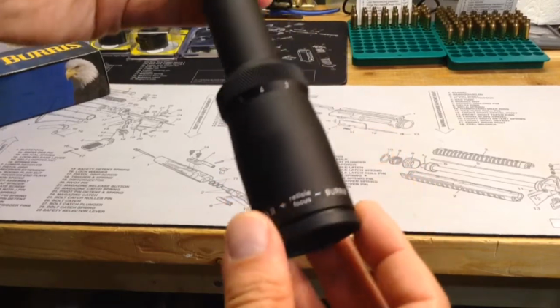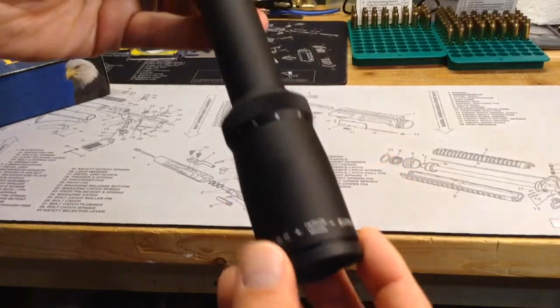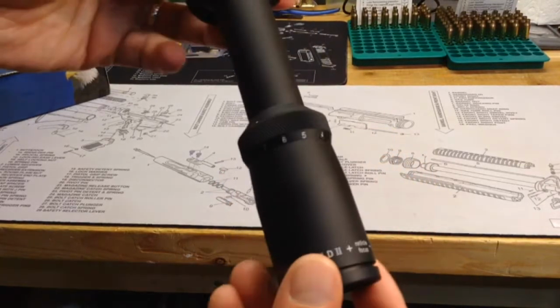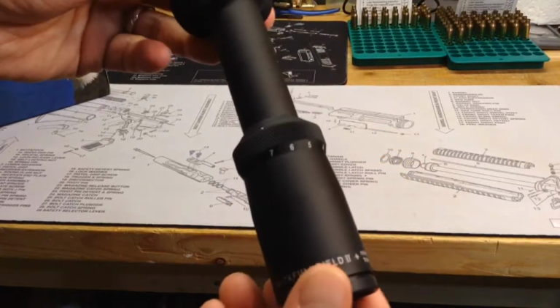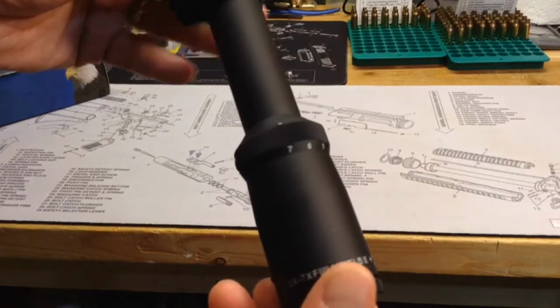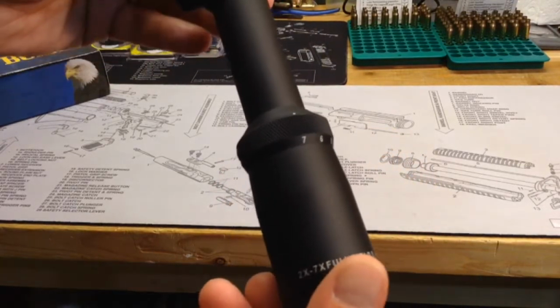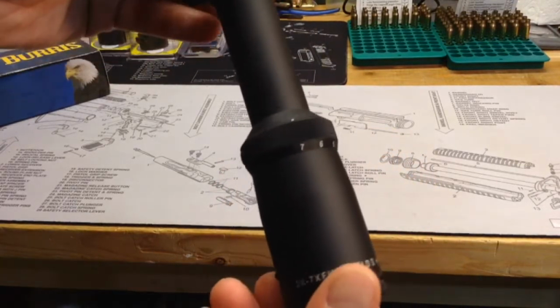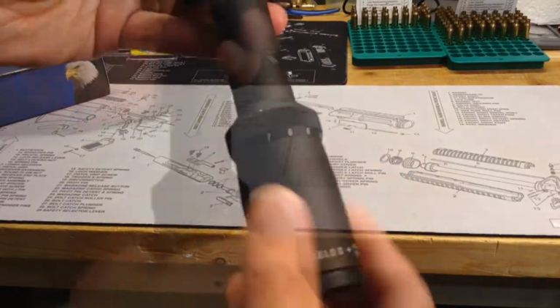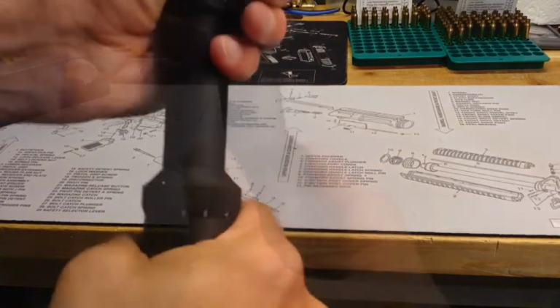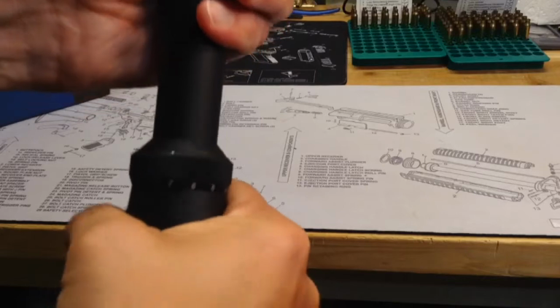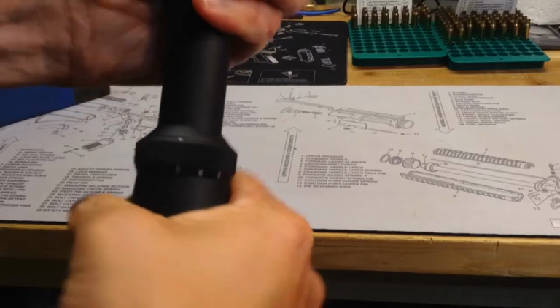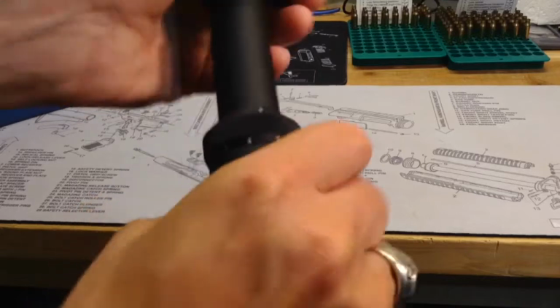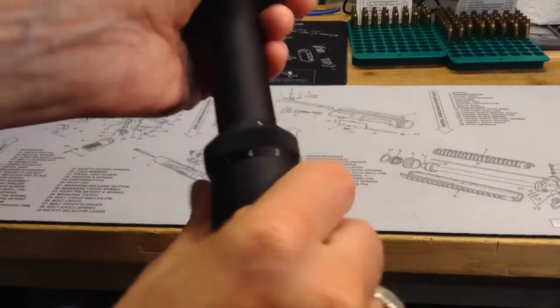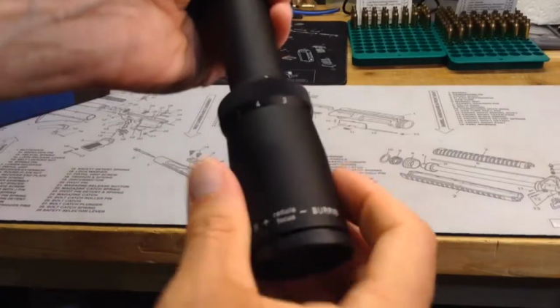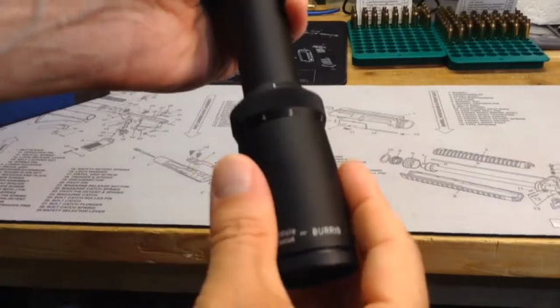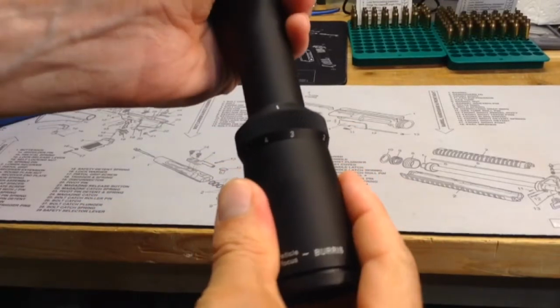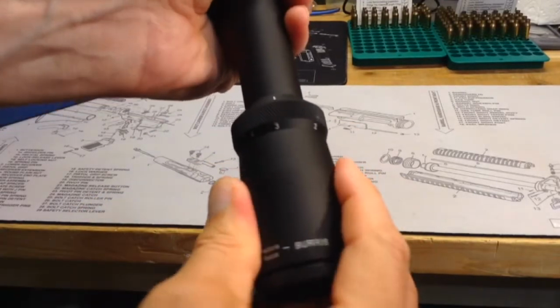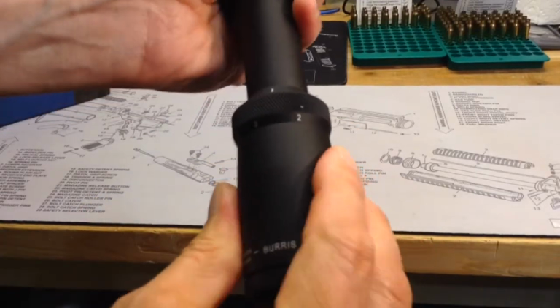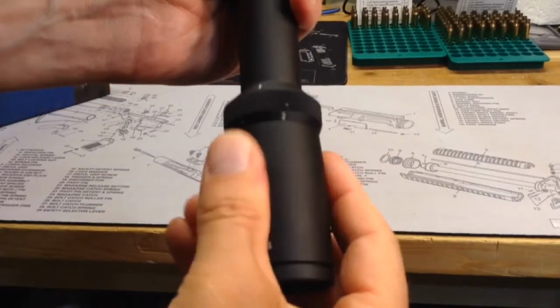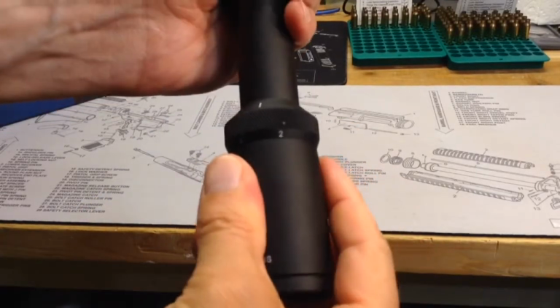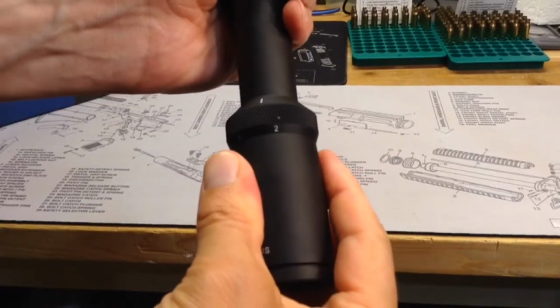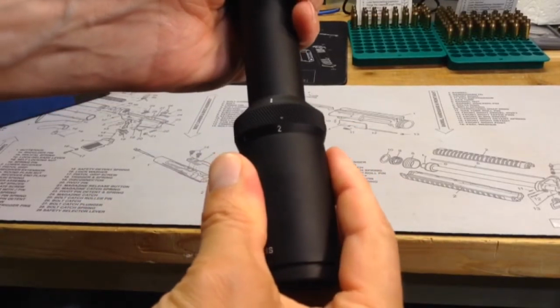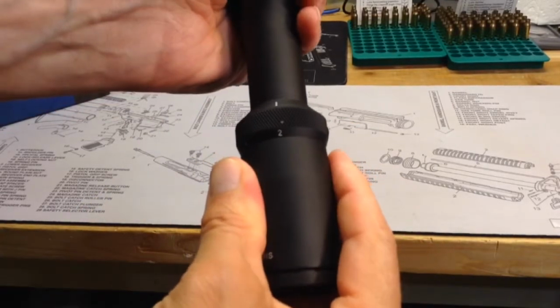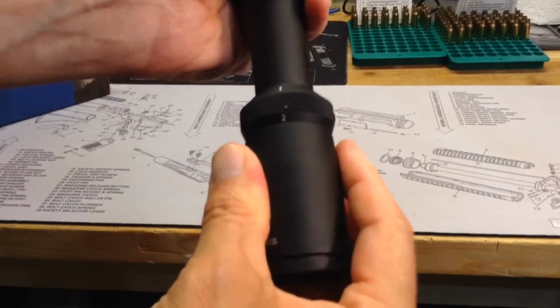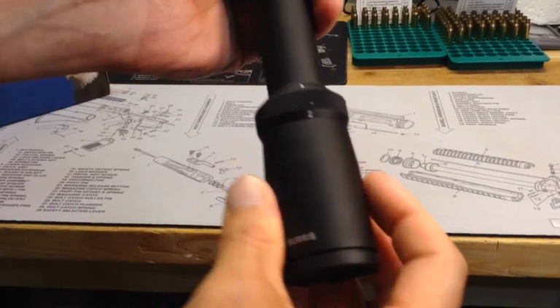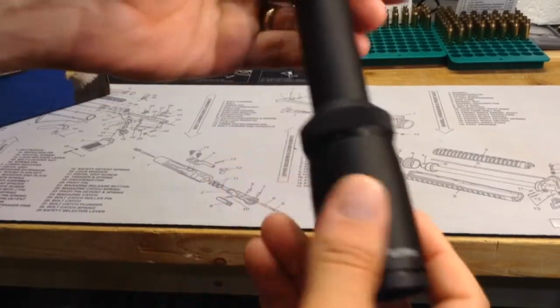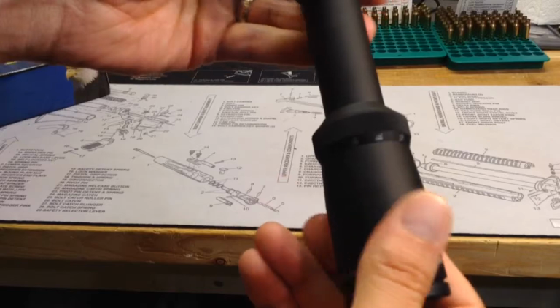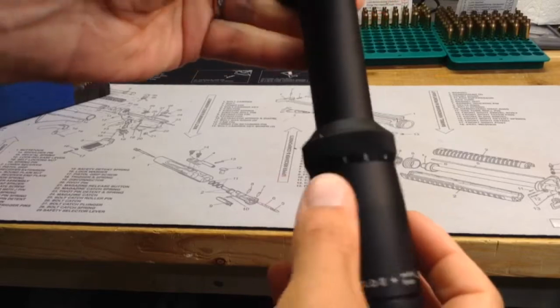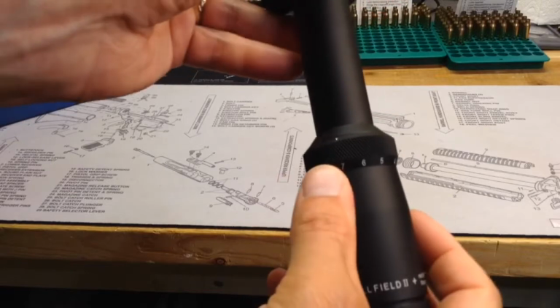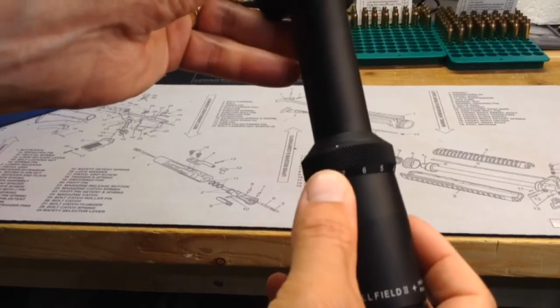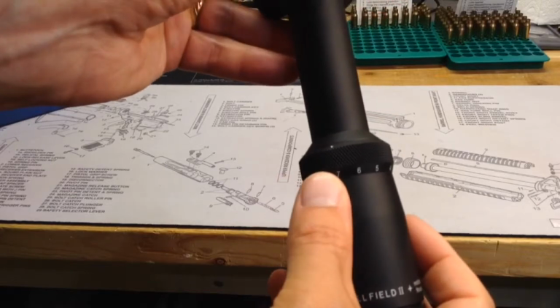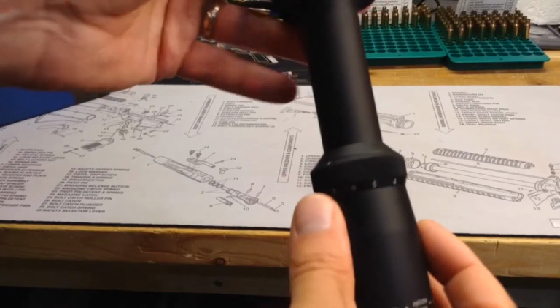I've already adjusted it, so I'm not going to move it around. The magnification of the scope — I had it at 2, I'm just going to leave it at that, but you can see it obviously goes up to 7.